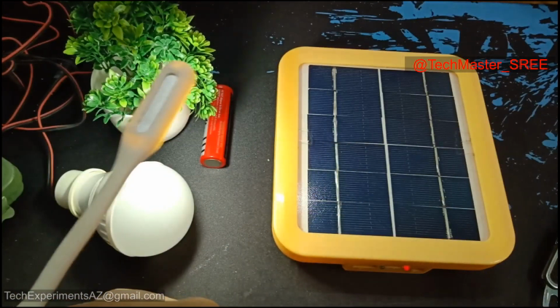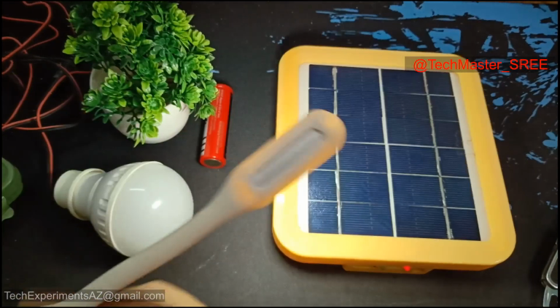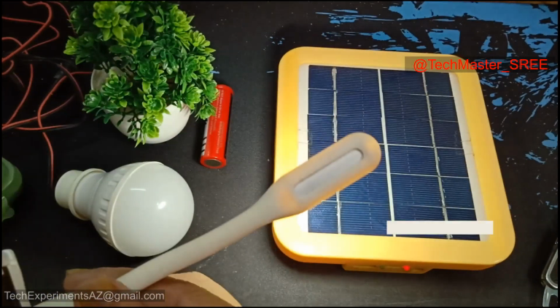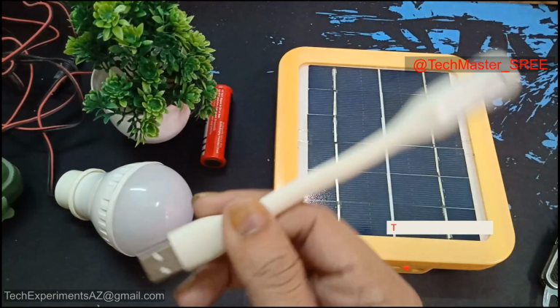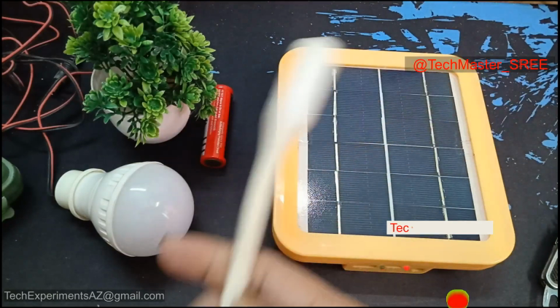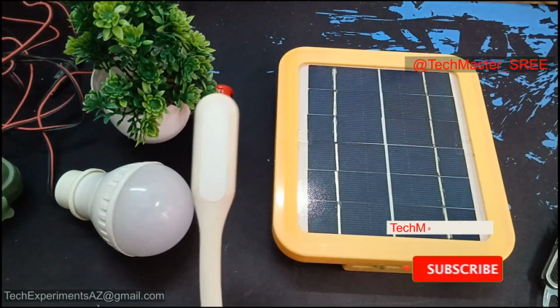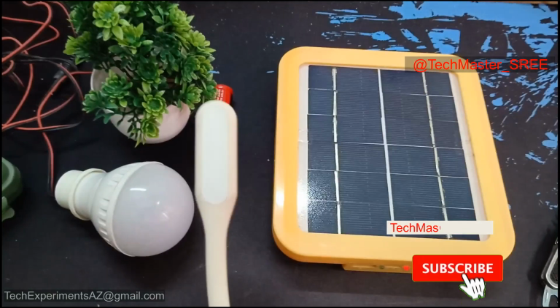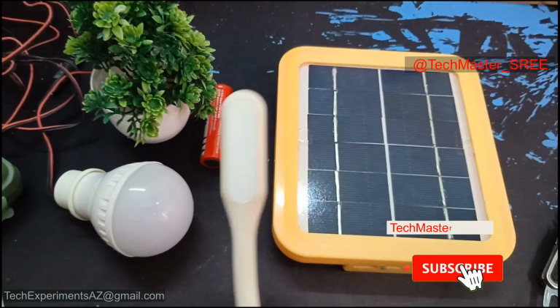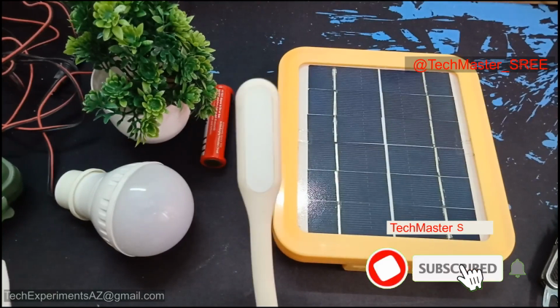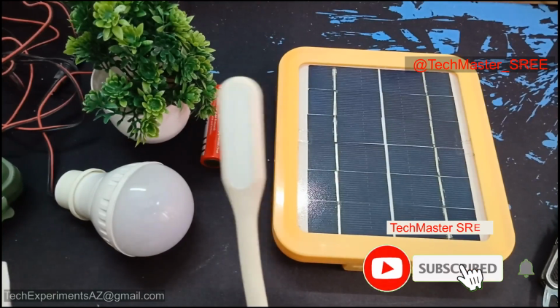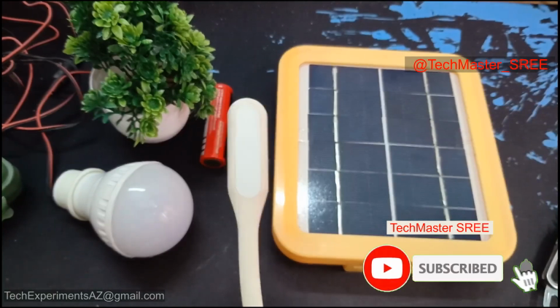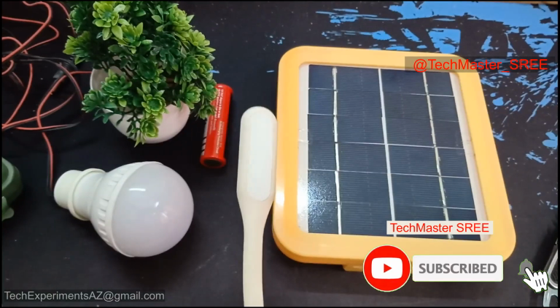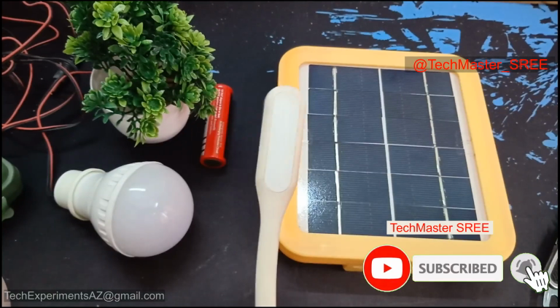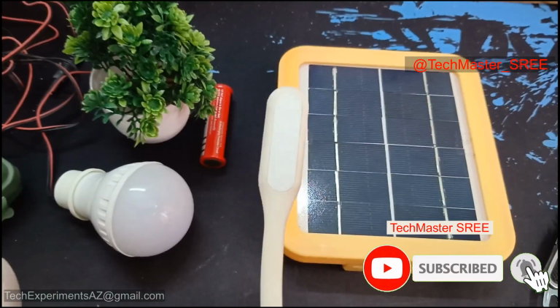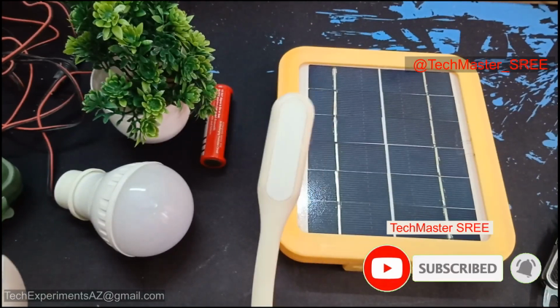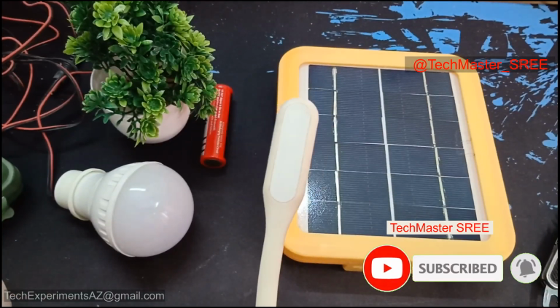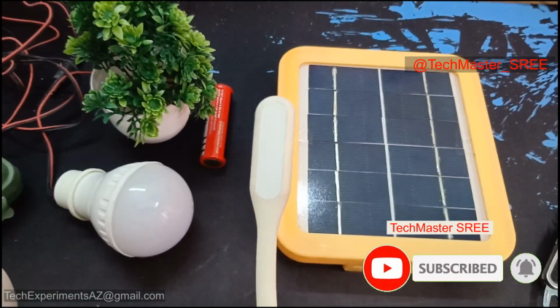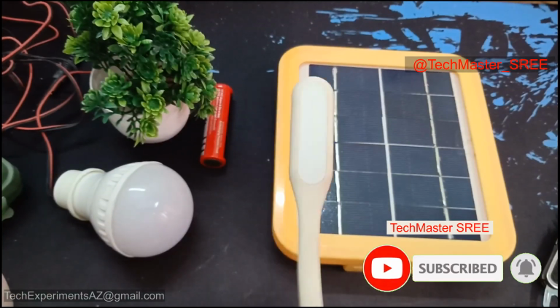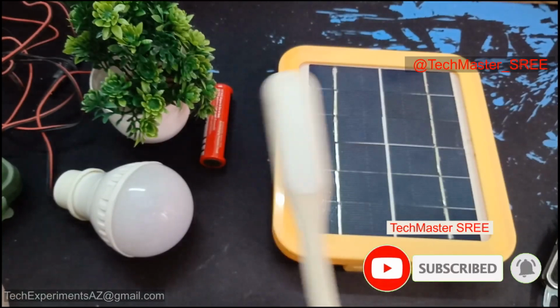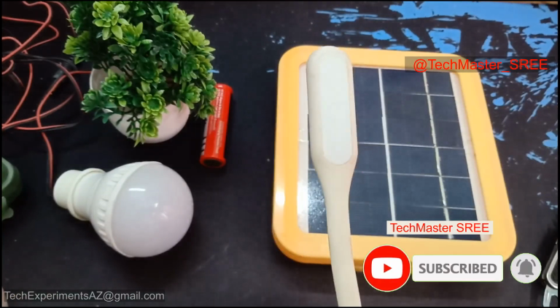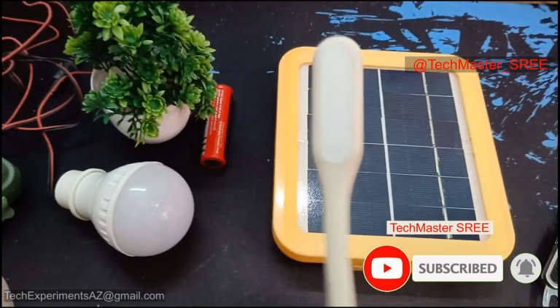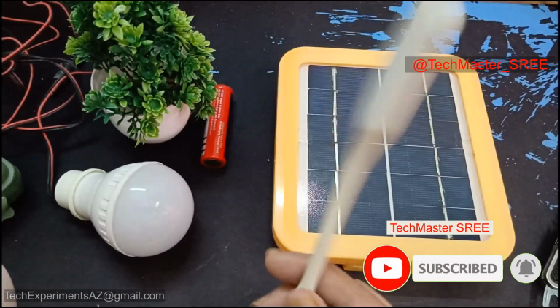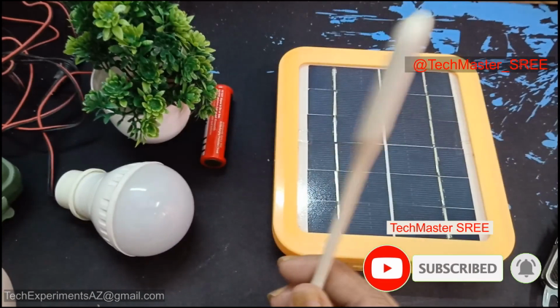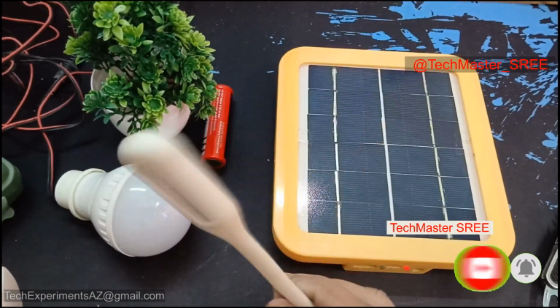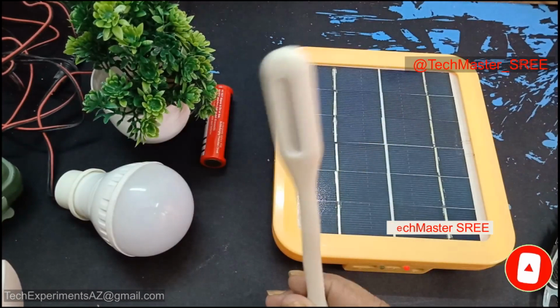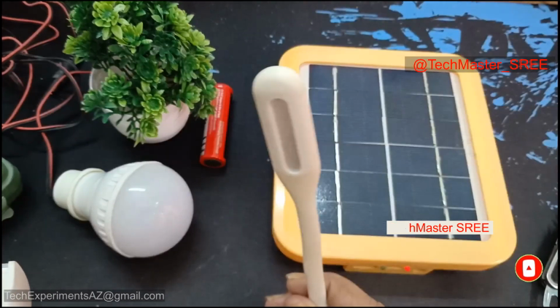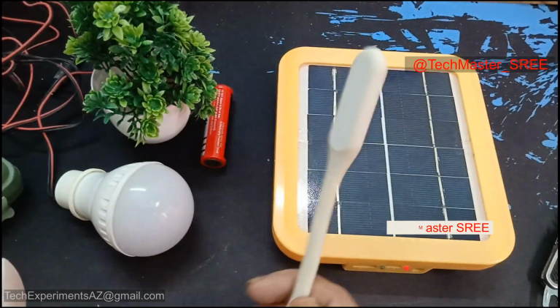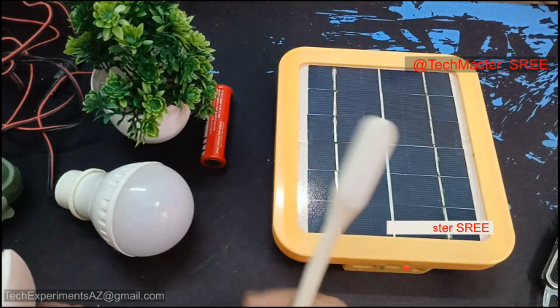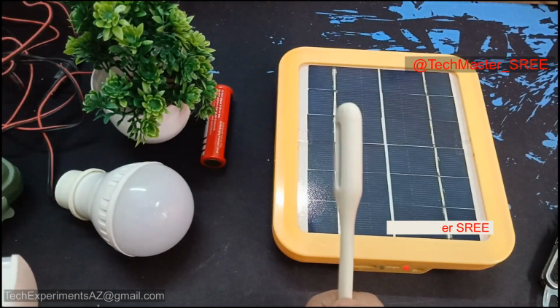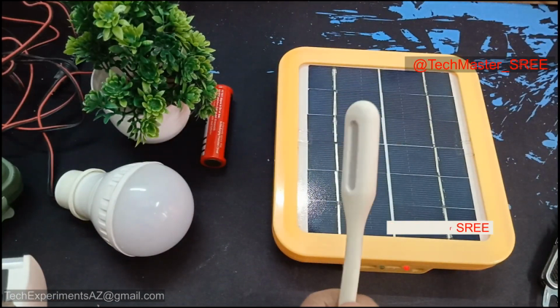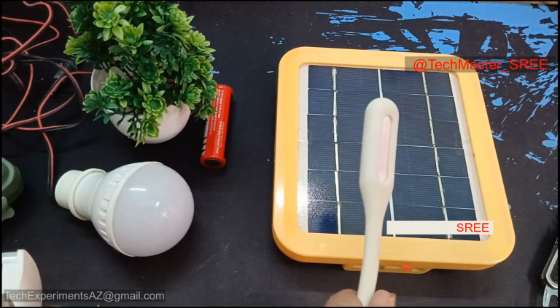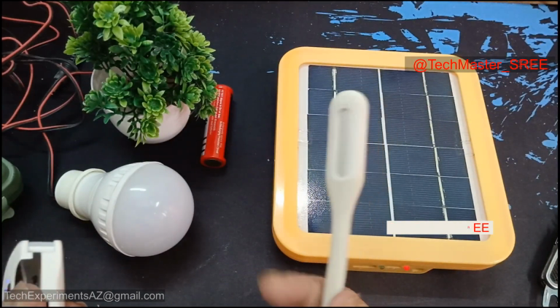This LED is very important. This is cool white. This is warm white. This is the LED's color.